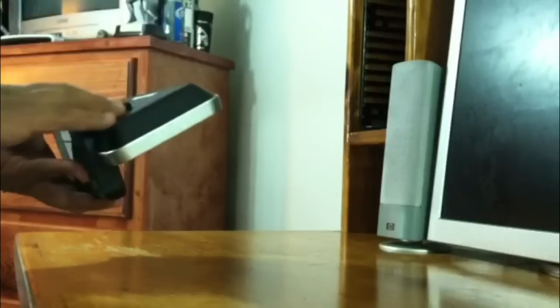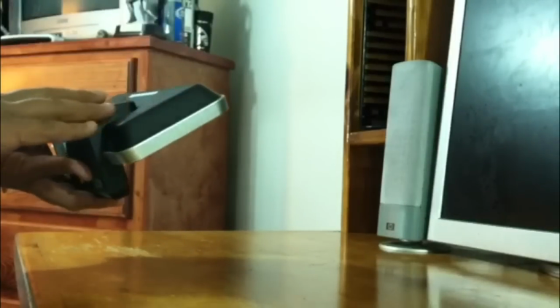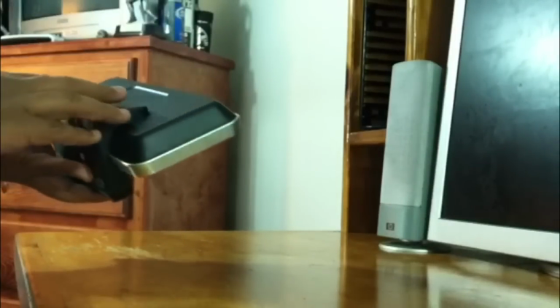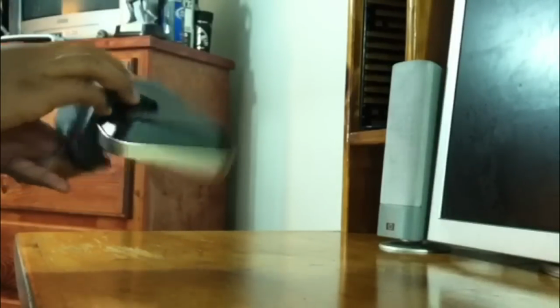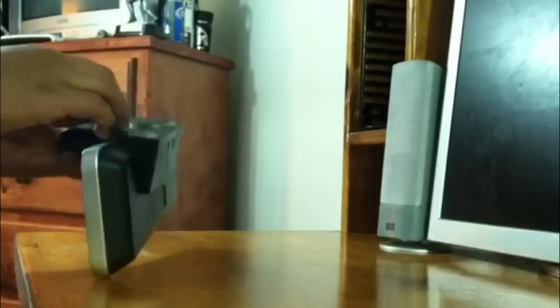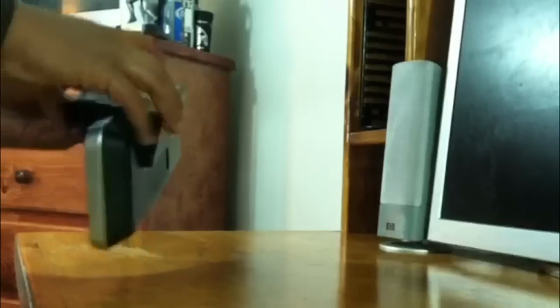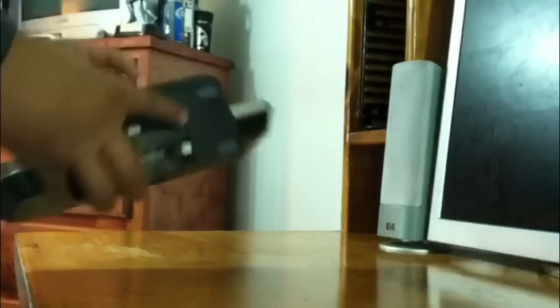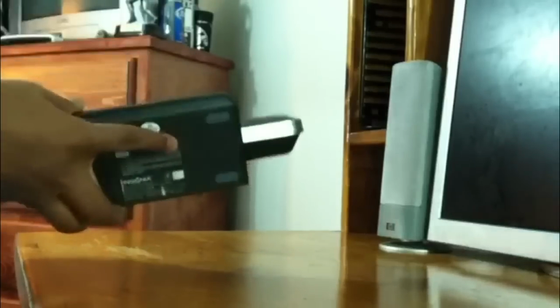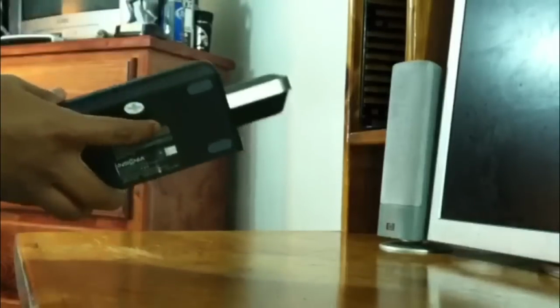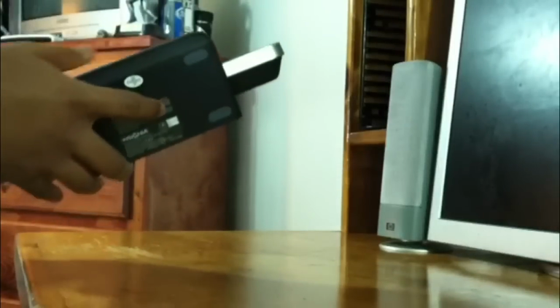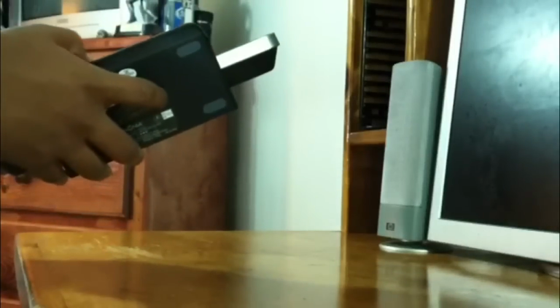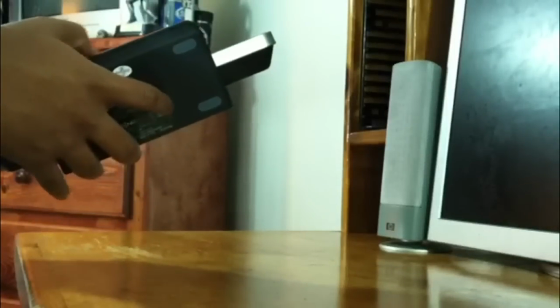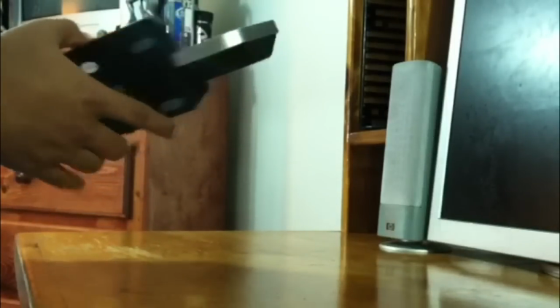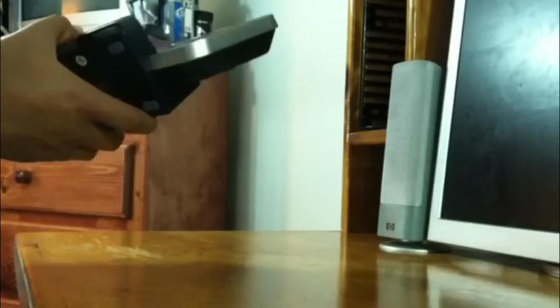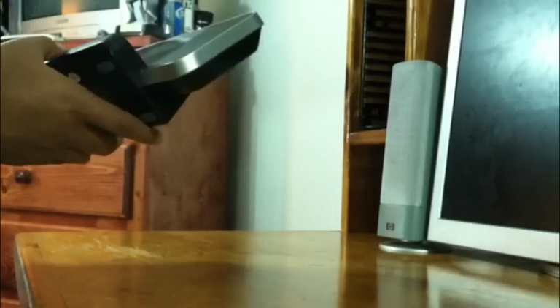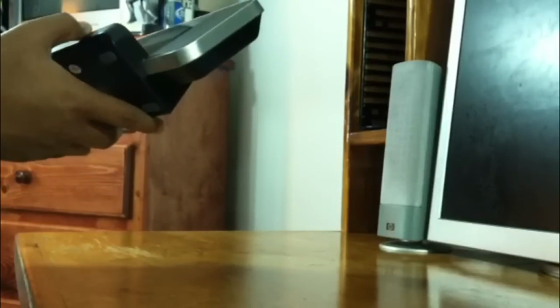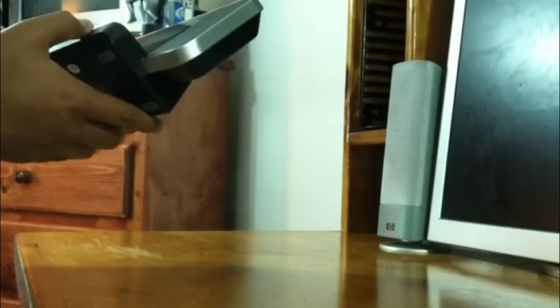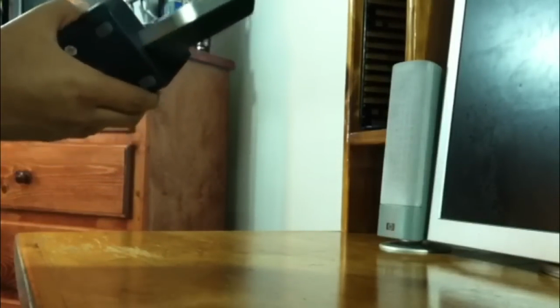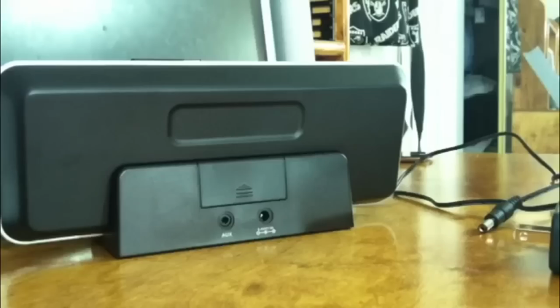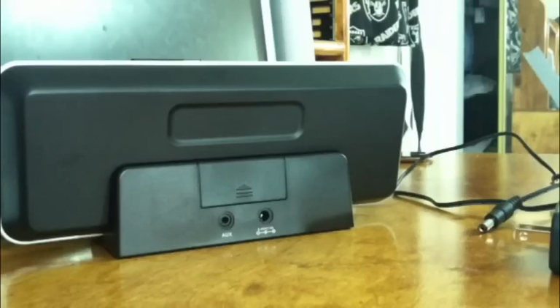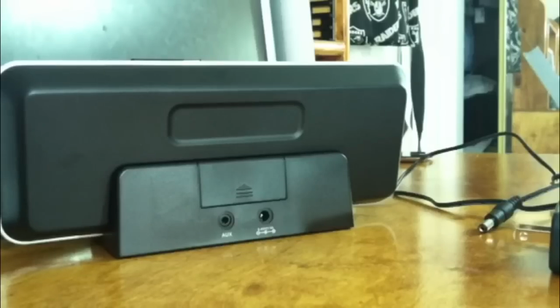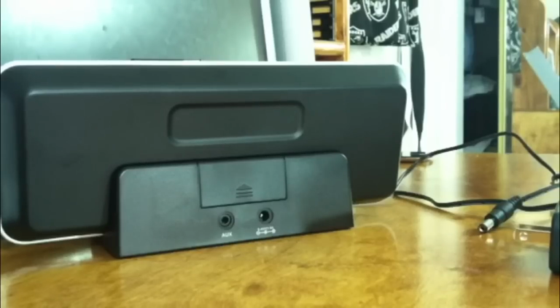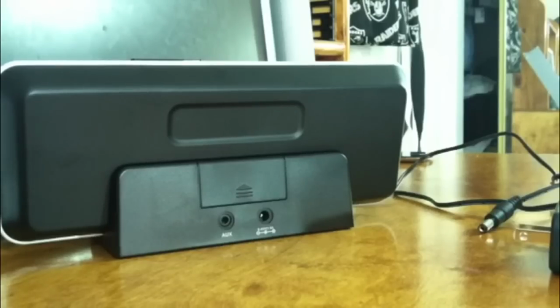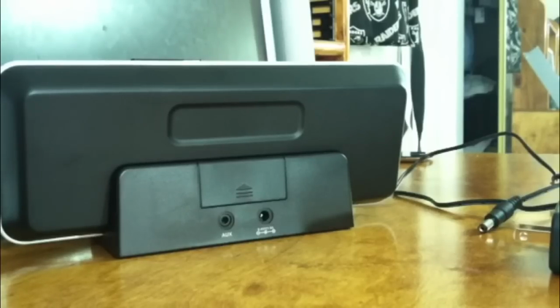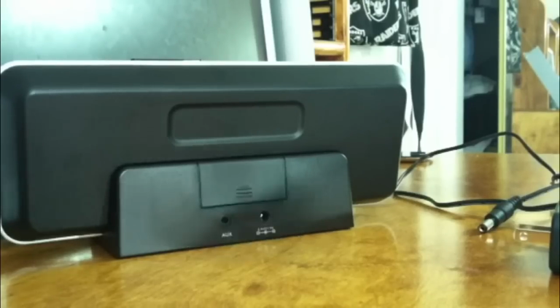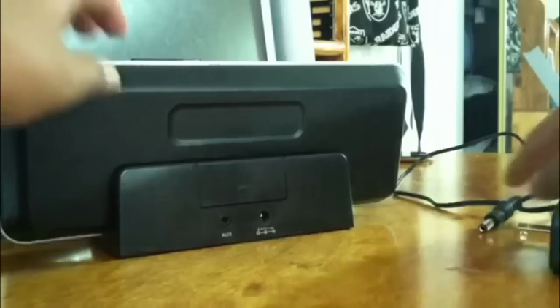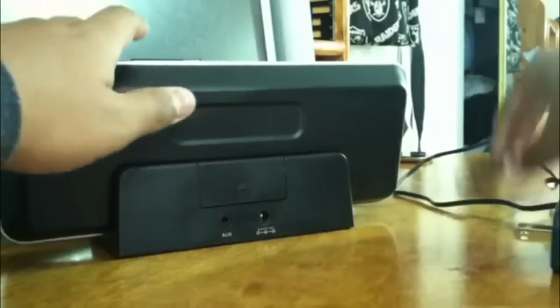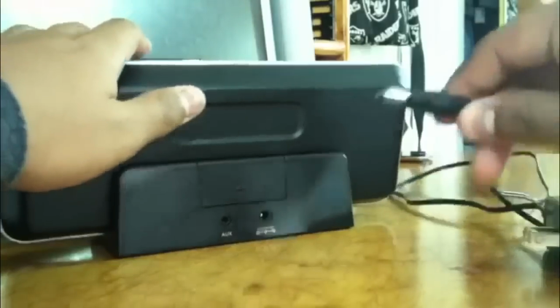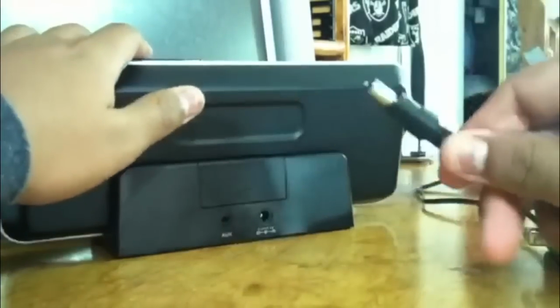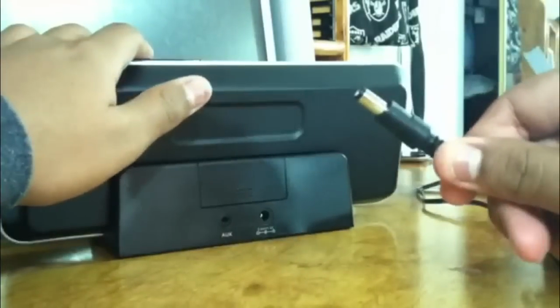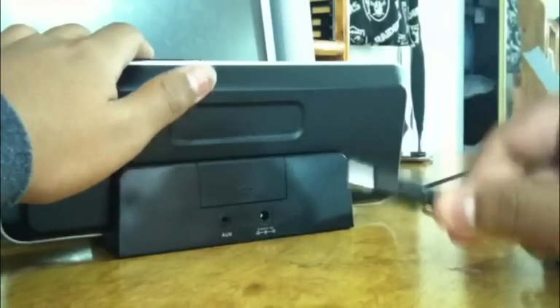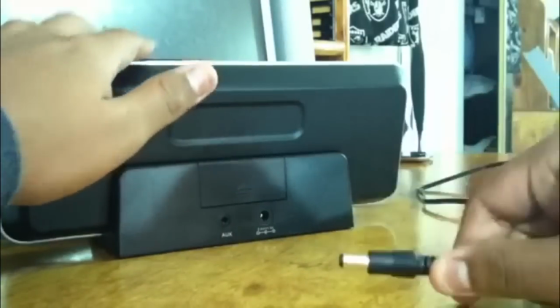I actually really enjoyed this product. I'm surprised because I picked this up at Best Buy for $50, and it was a really great buy overall. I use this at home a lot, which is why I personally like it.